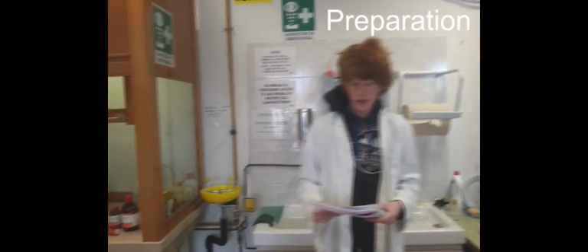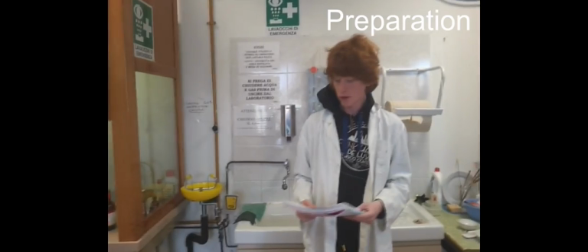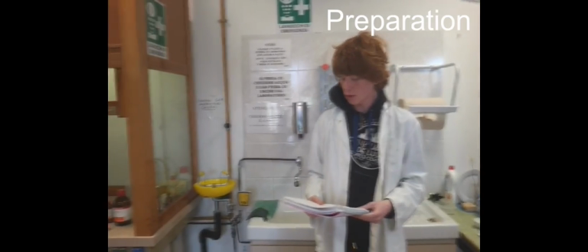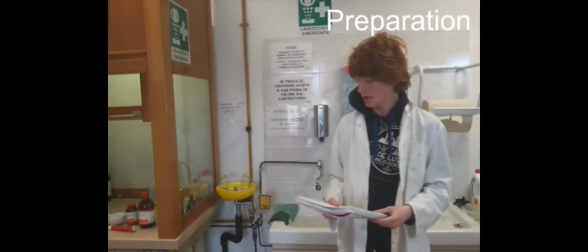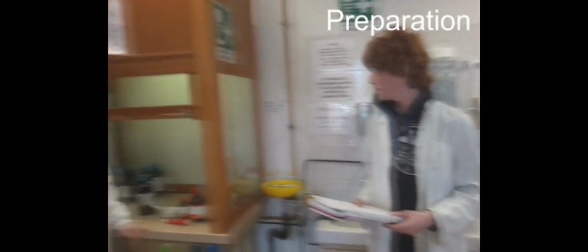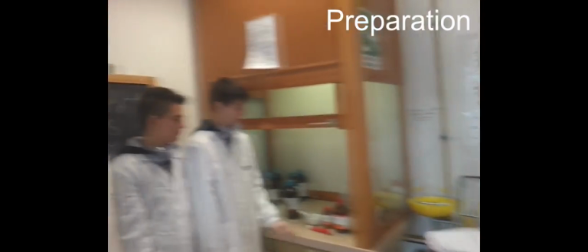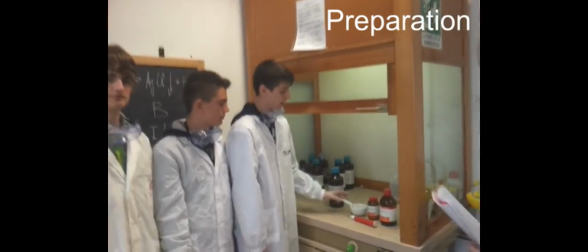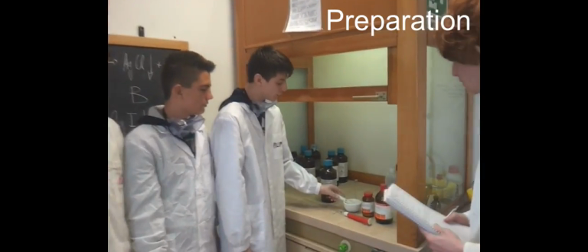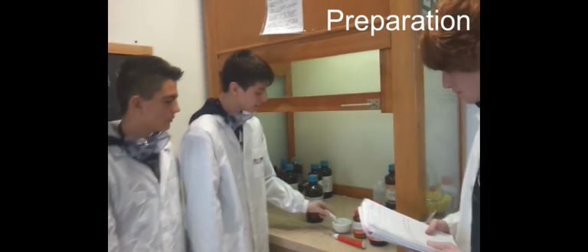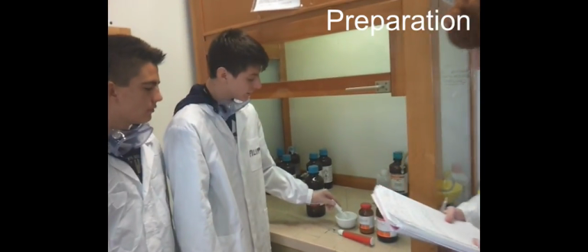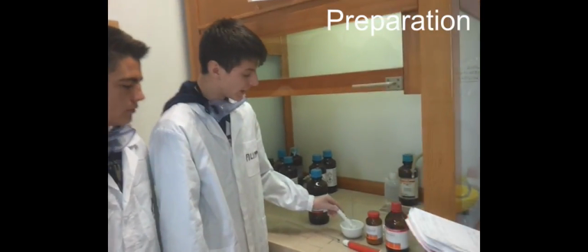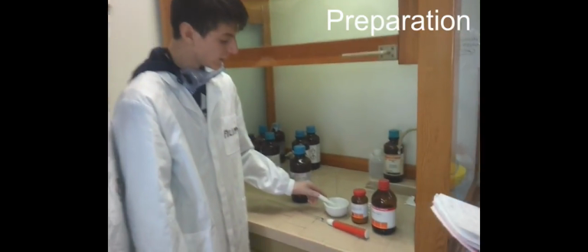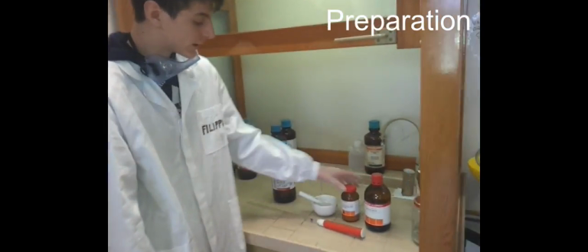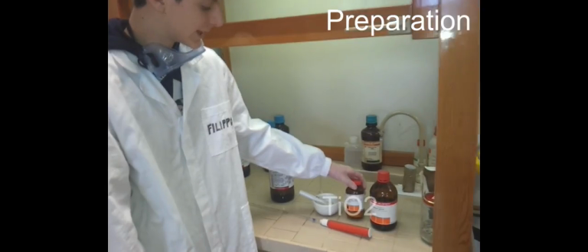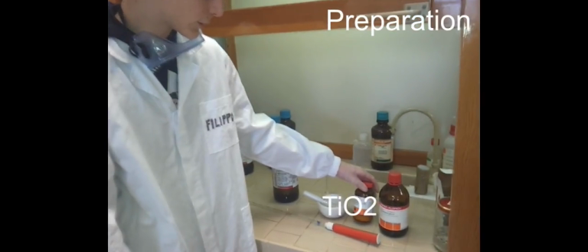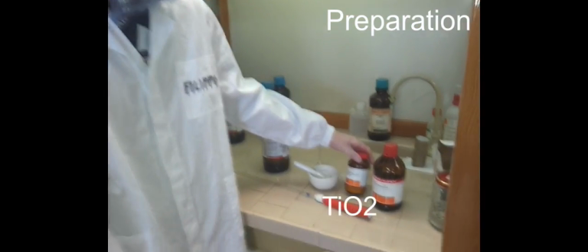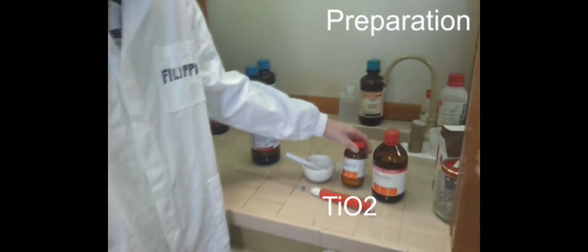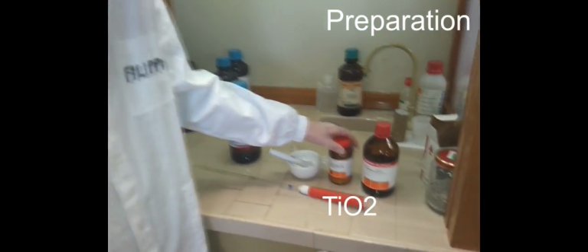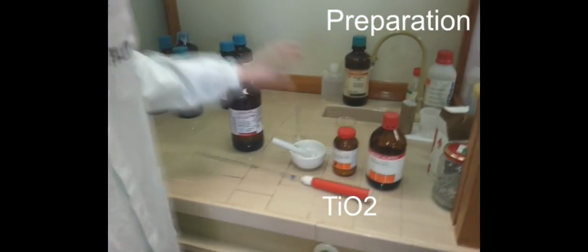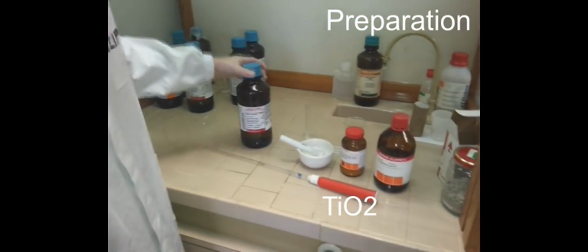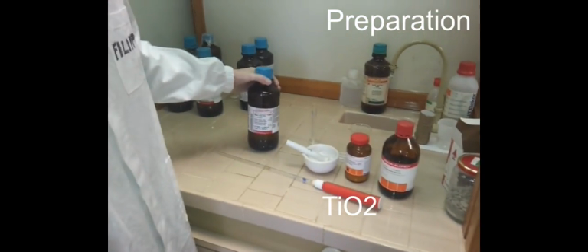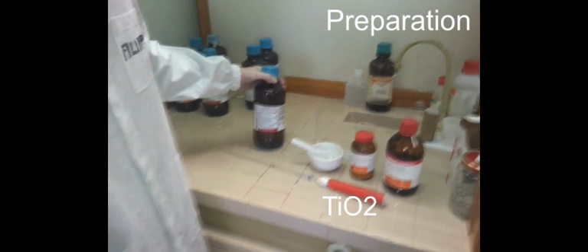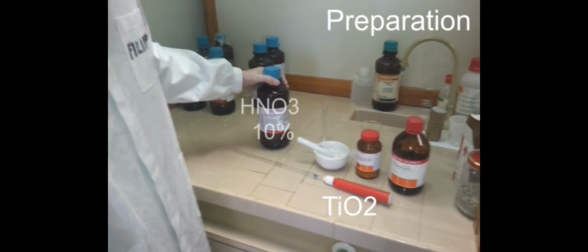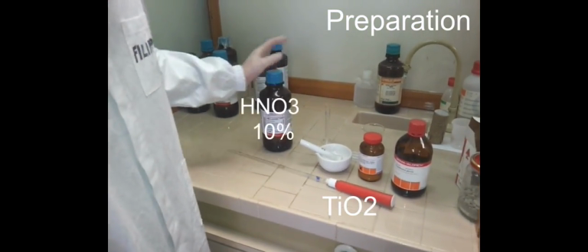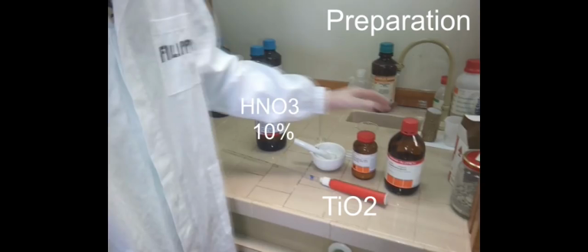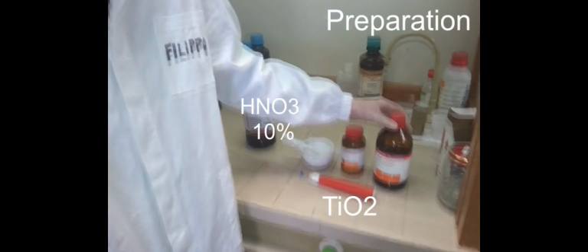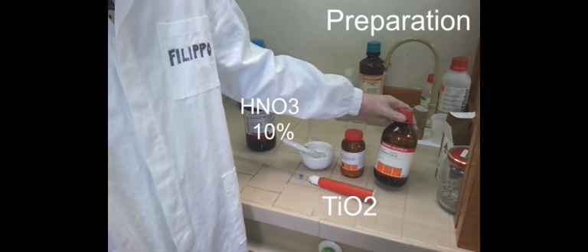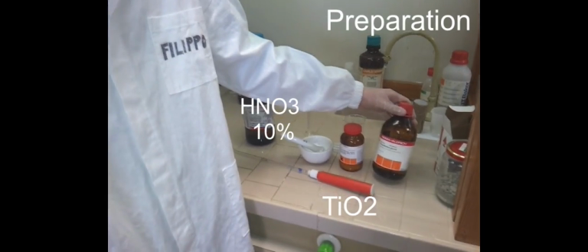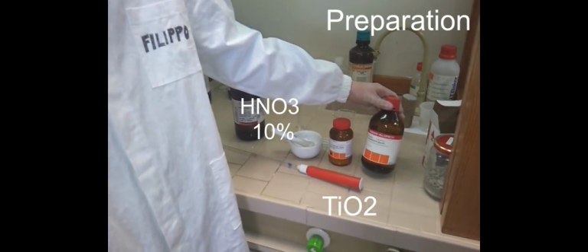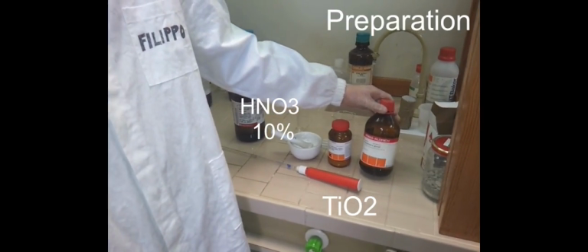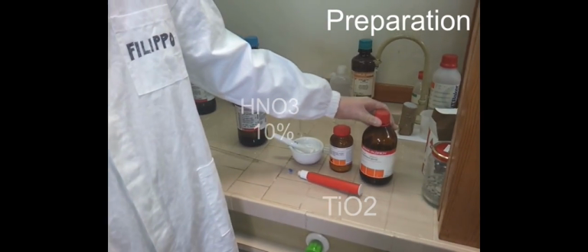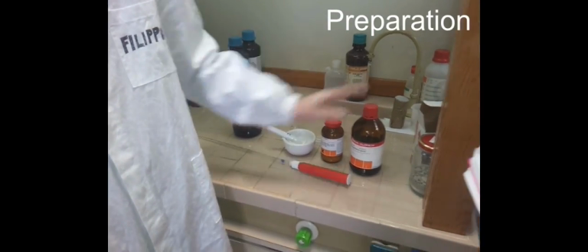Now we go to the group who has done the paste. We have produced this paste with titanium oxide in a nanopowder, nitric acid and some drops of polyethylene glycol.